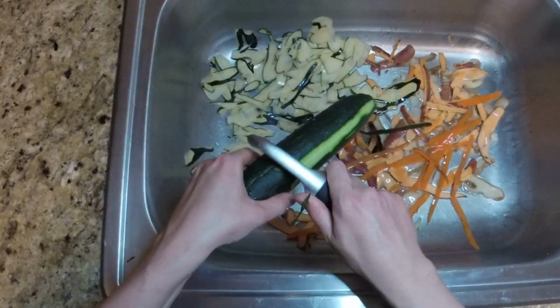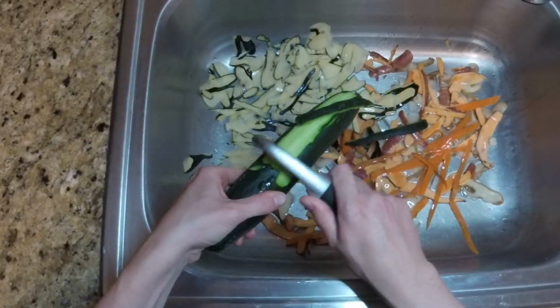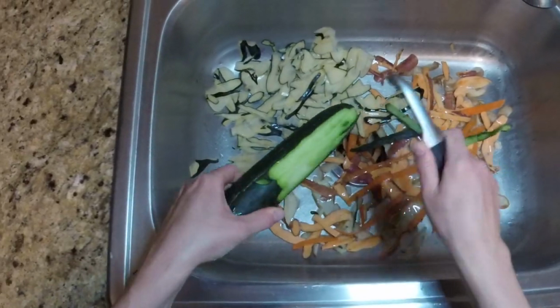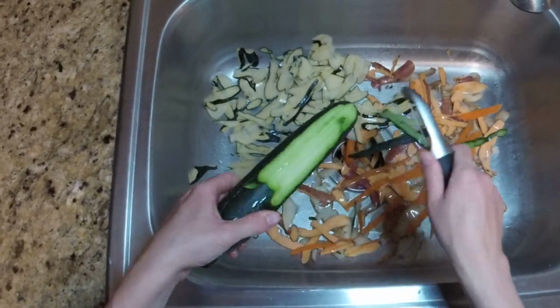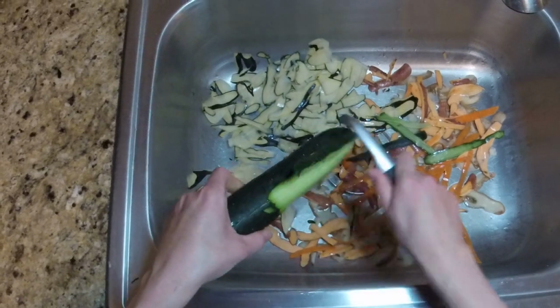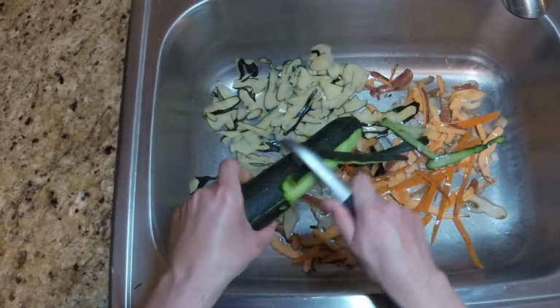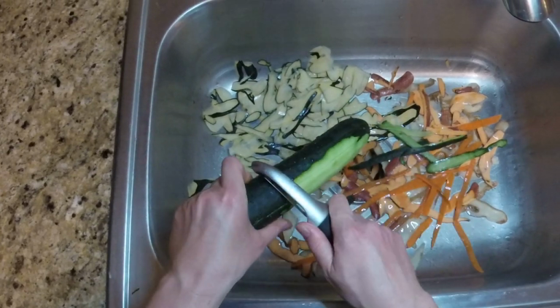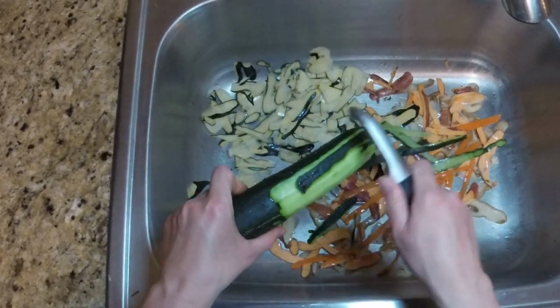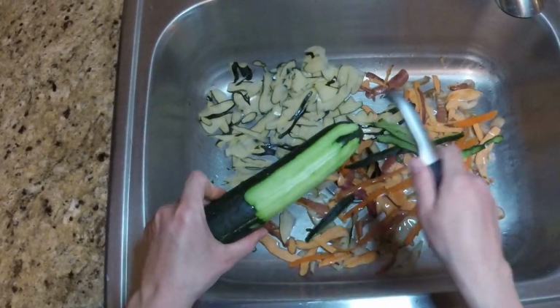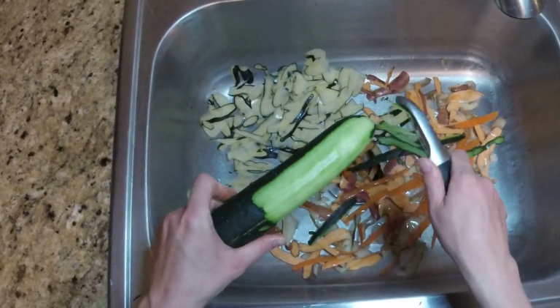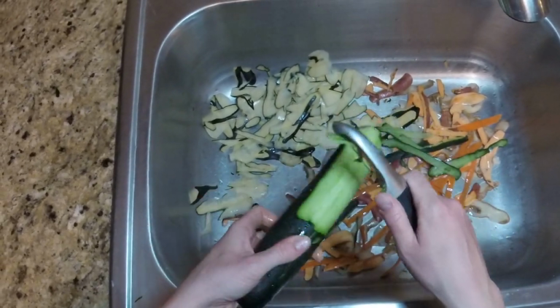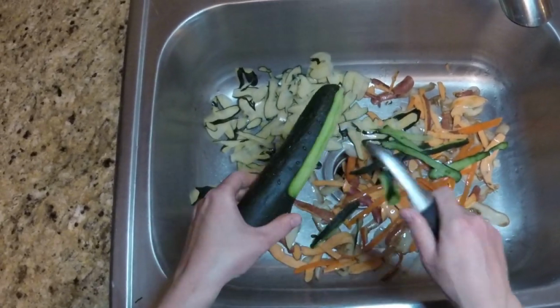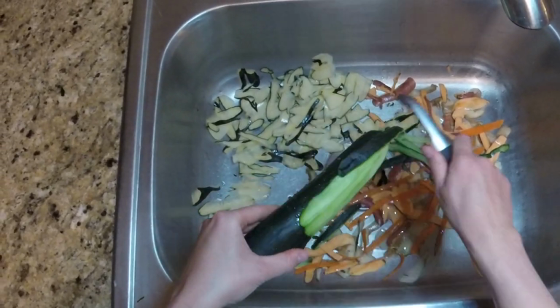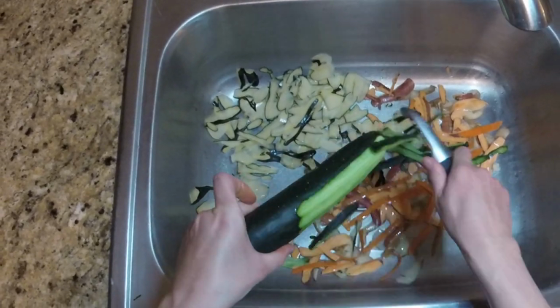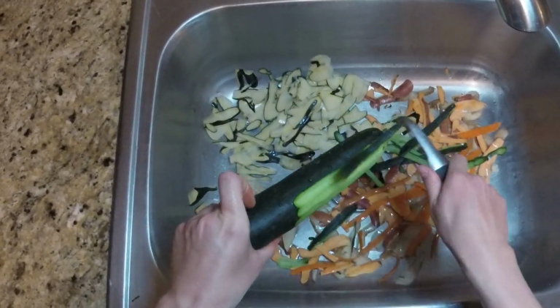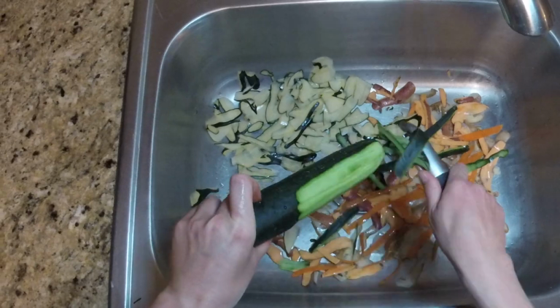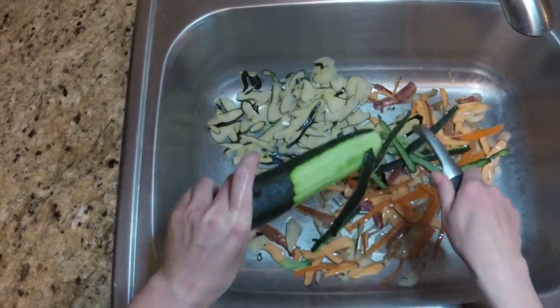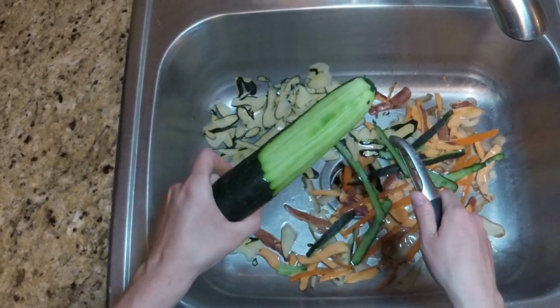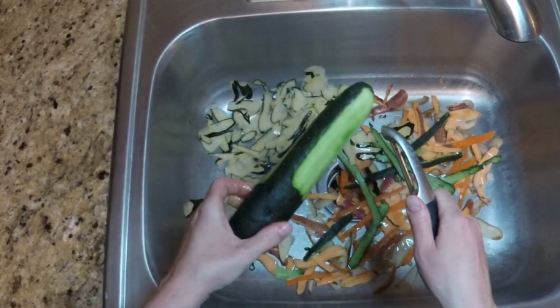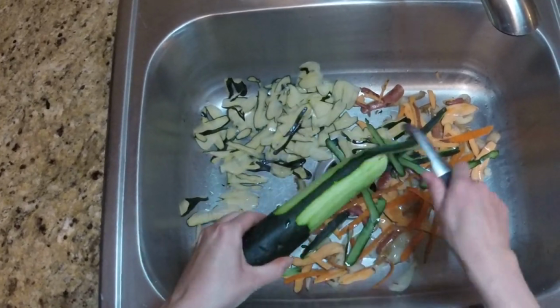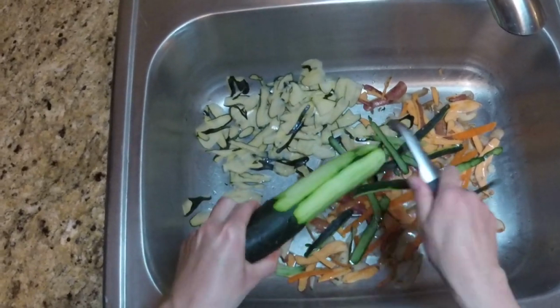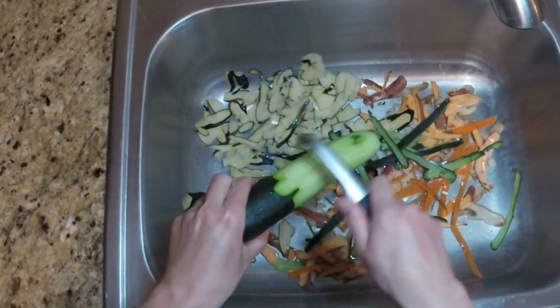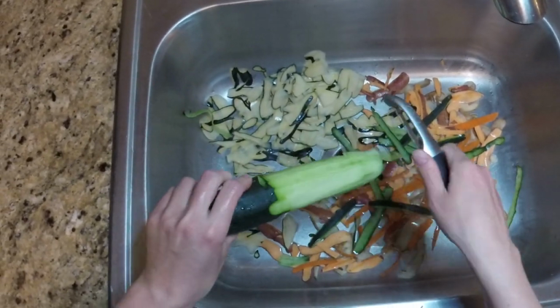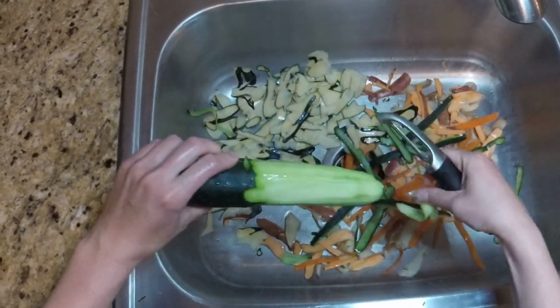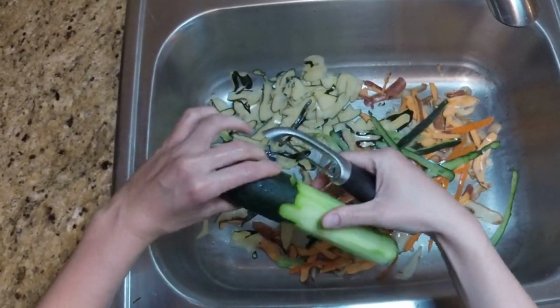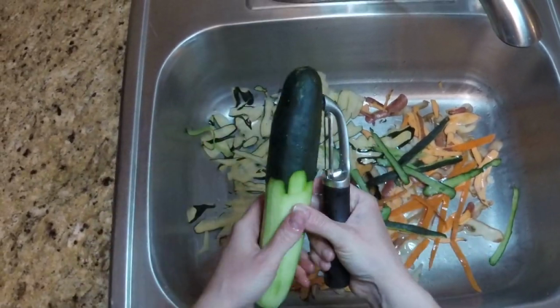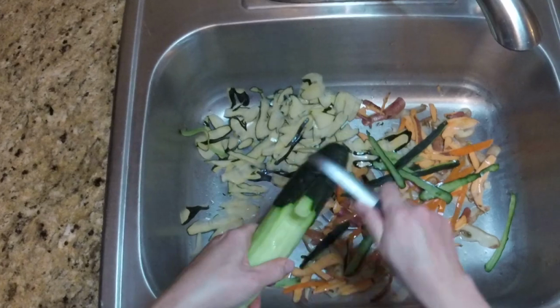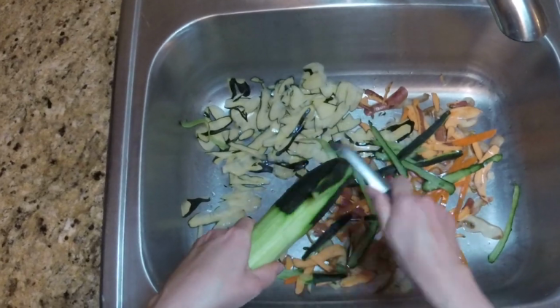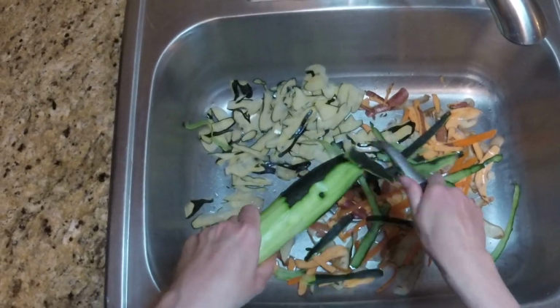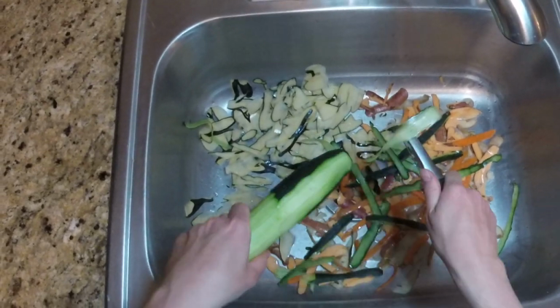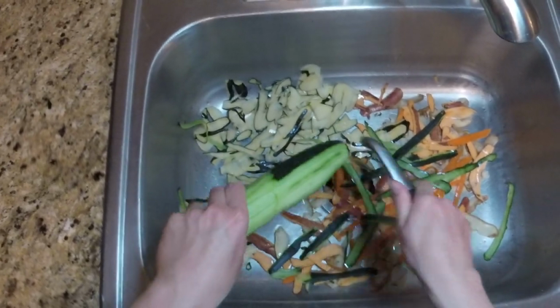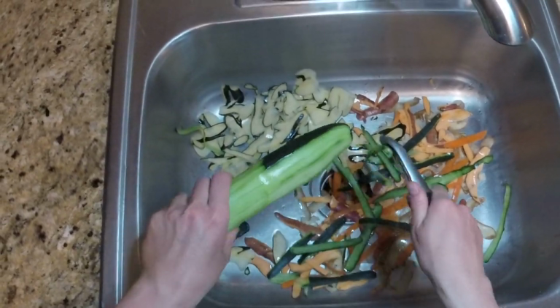One important factor to consider between the two is the price. At the time I'm making this video and bought and tested these two peelers, the Kuhn Rikon, which was the first peeler shown, cost around $5, while the second peeler, the OXO Good Grips Pro Swivel, costs around $13.